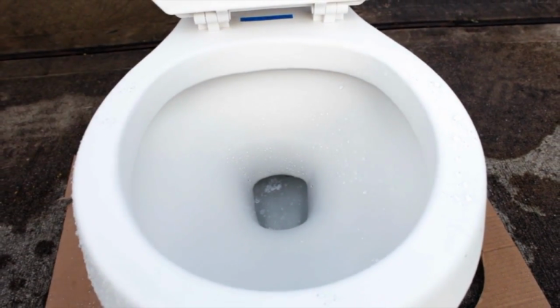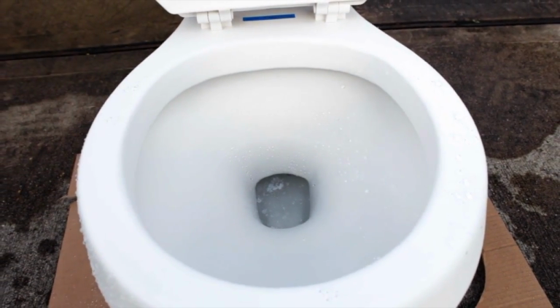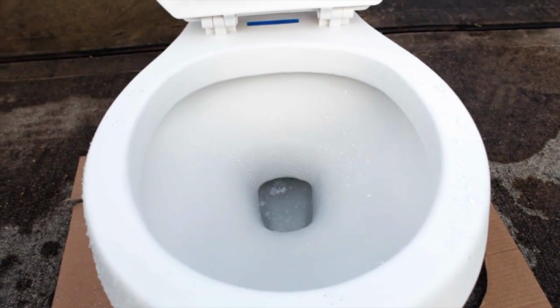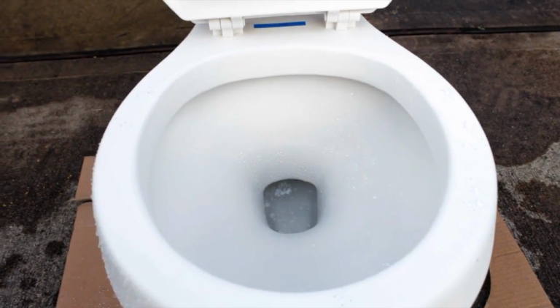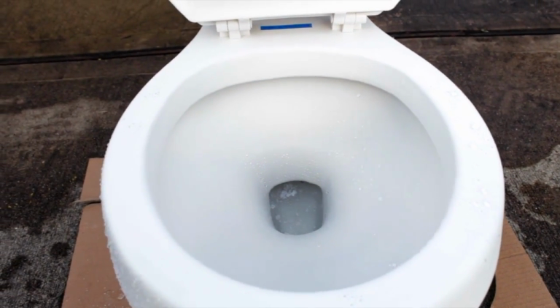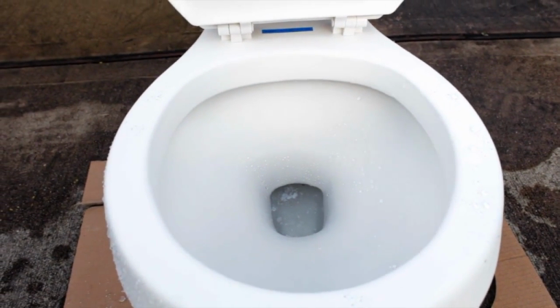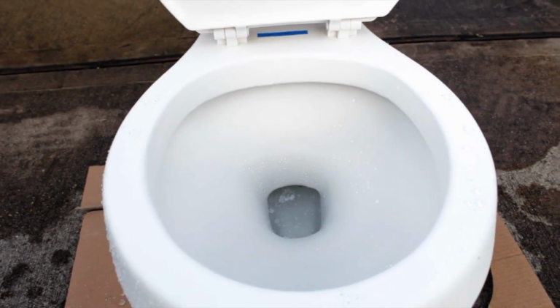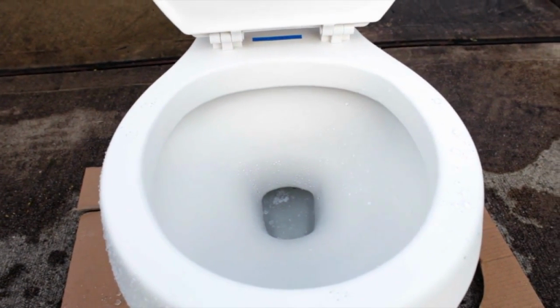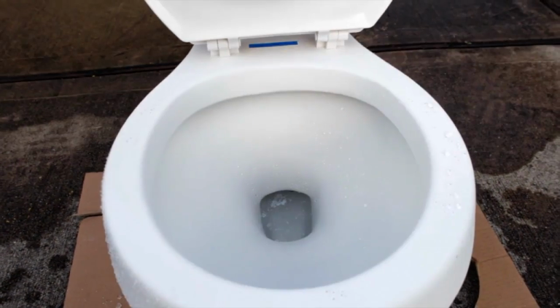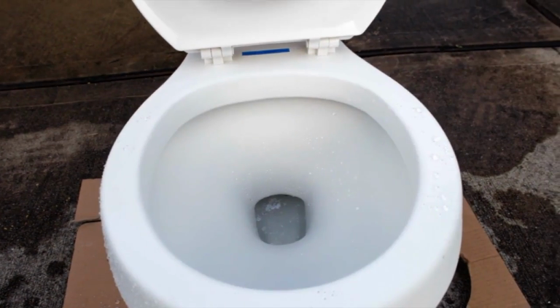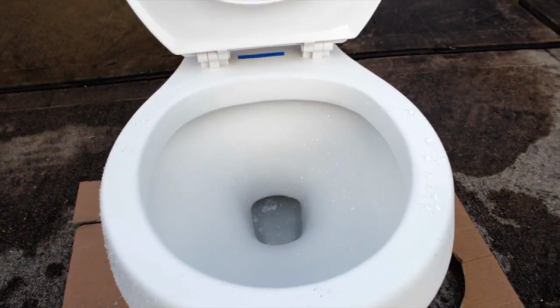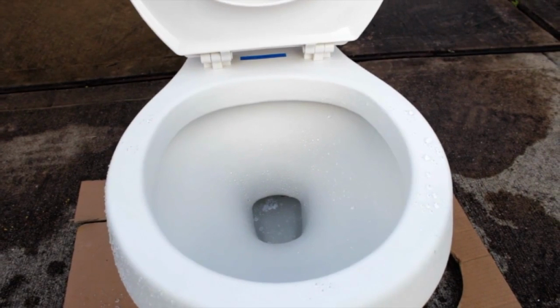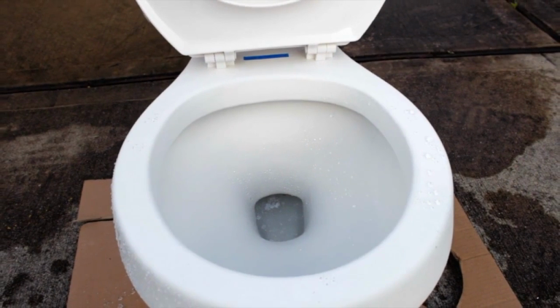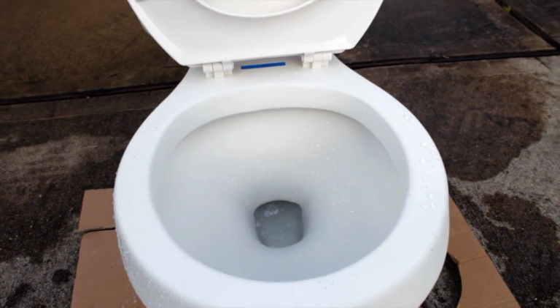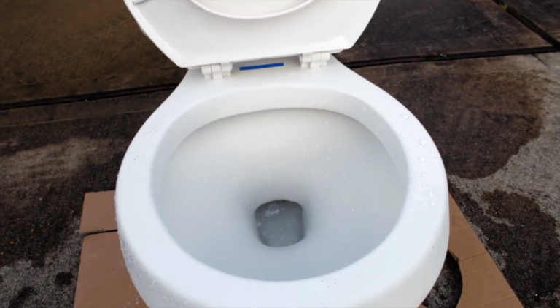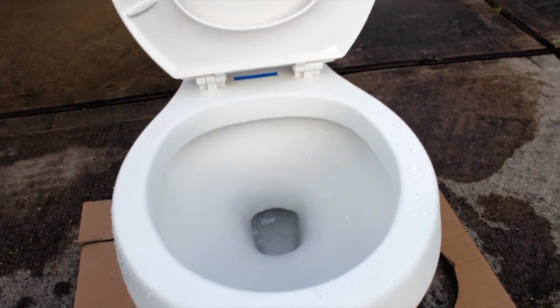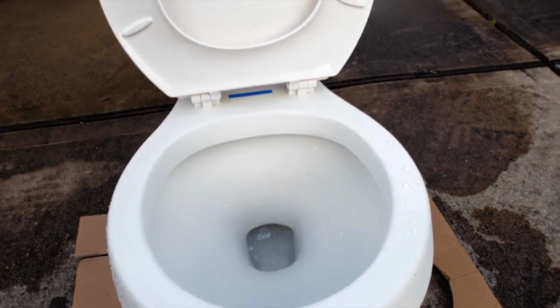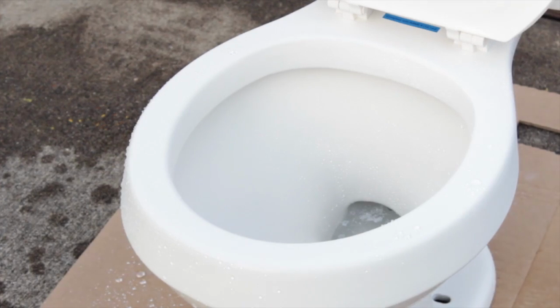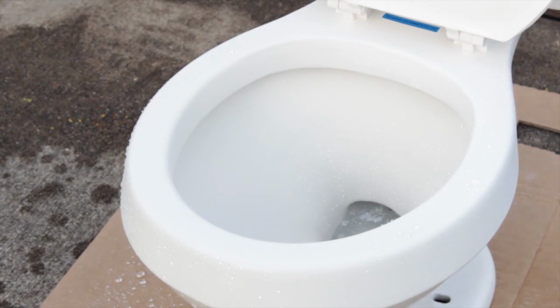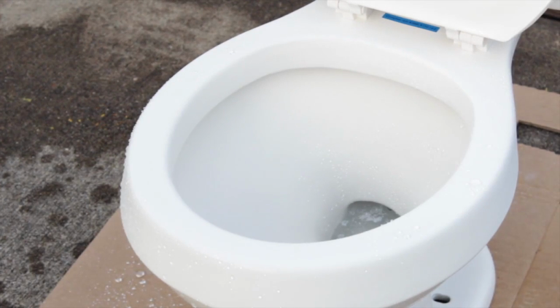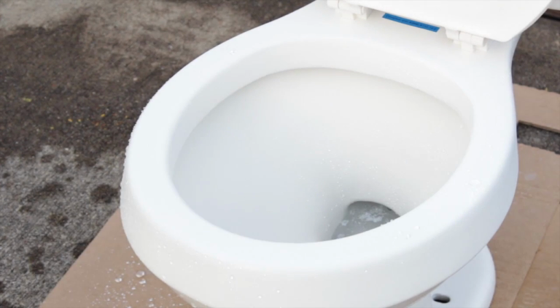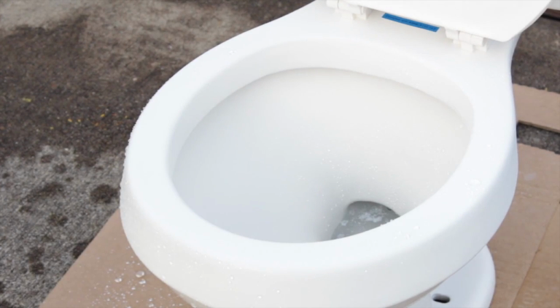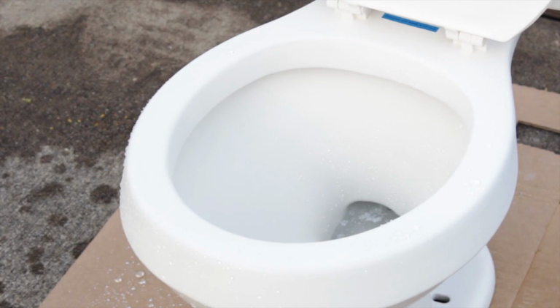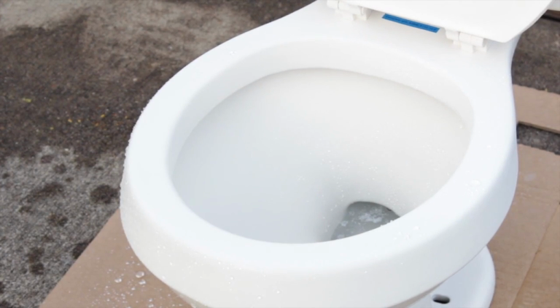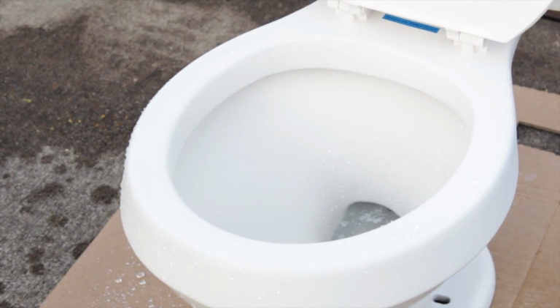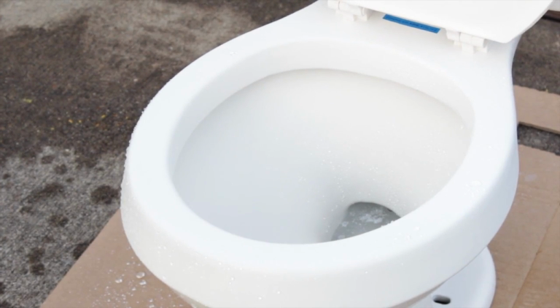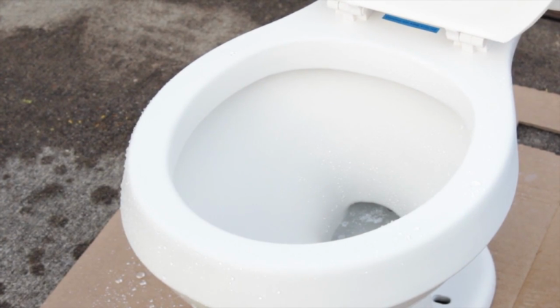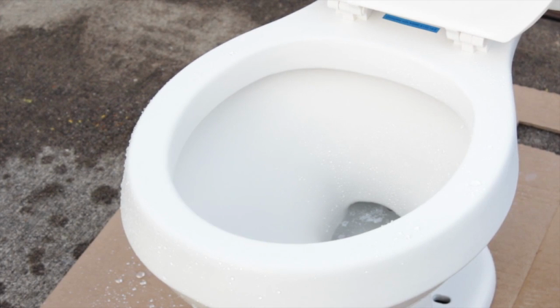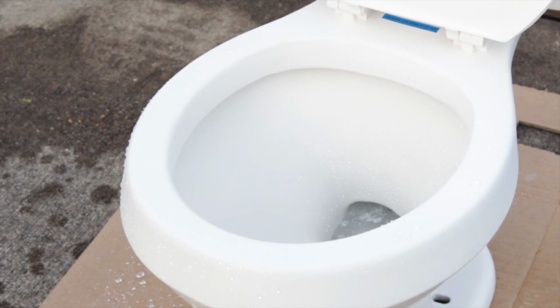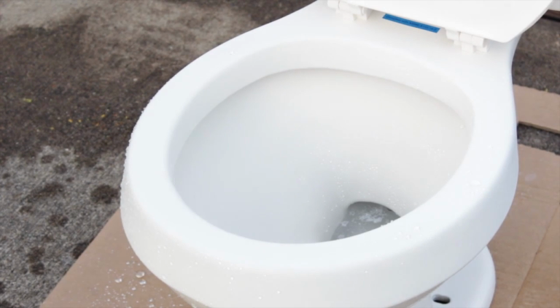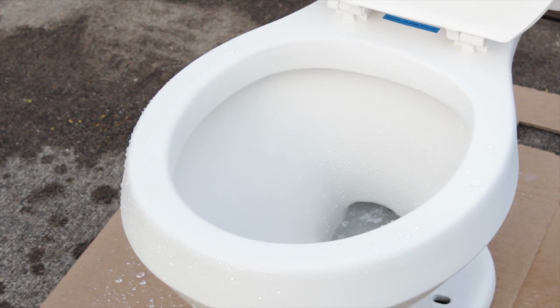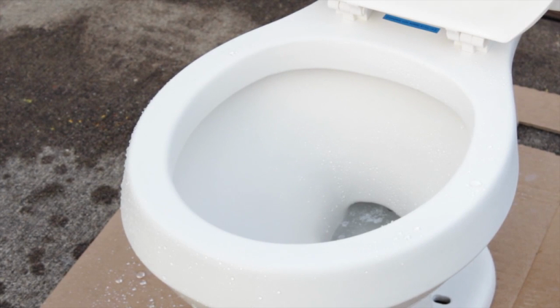But really, you guys didn't want to see us spring water into the toilet. You guys wanted to see us put much more disgusting things in, and that's what we're gonna do.